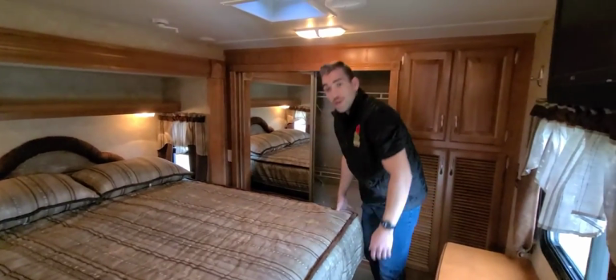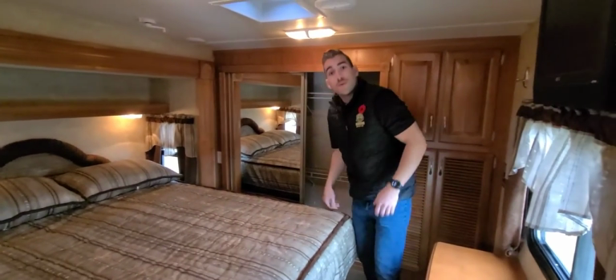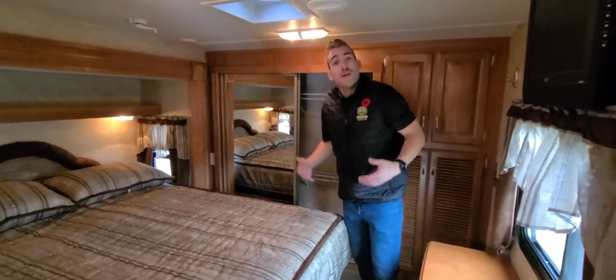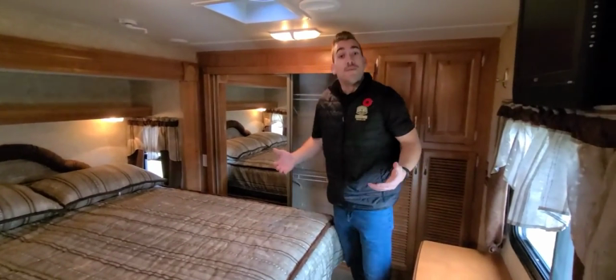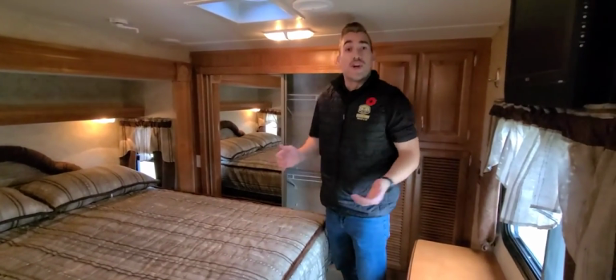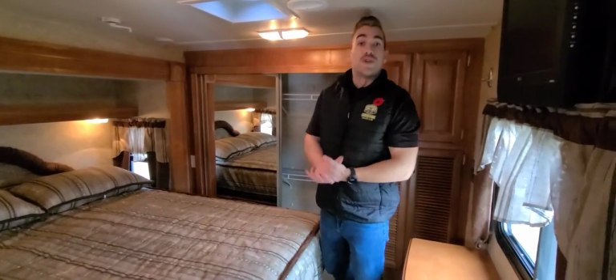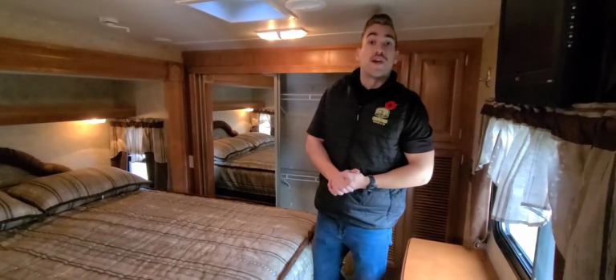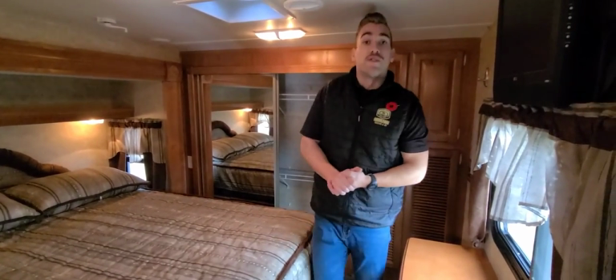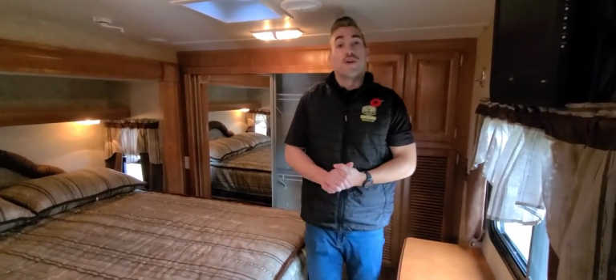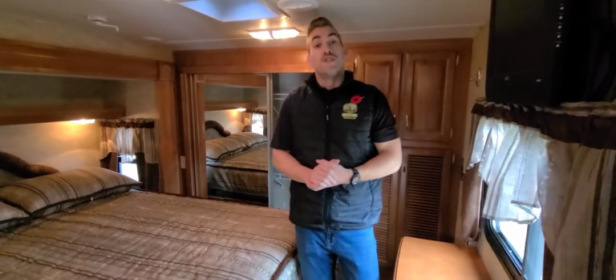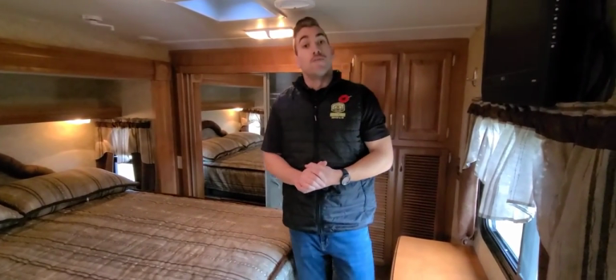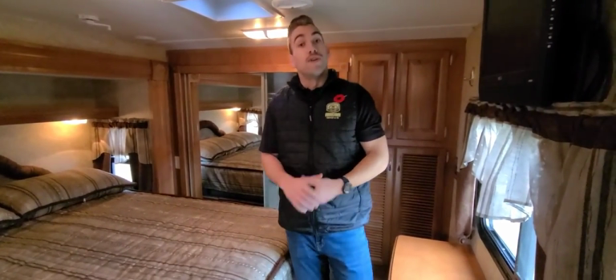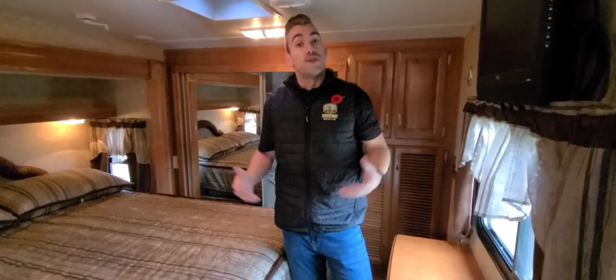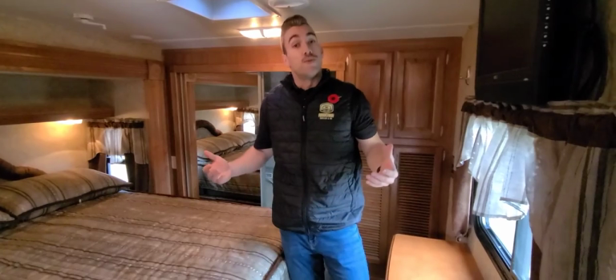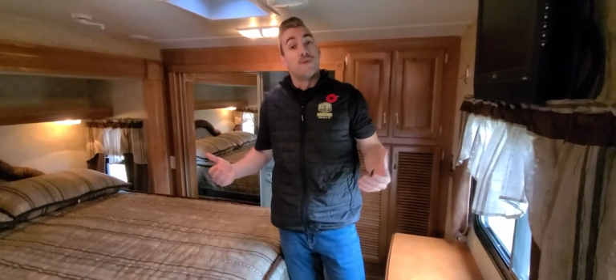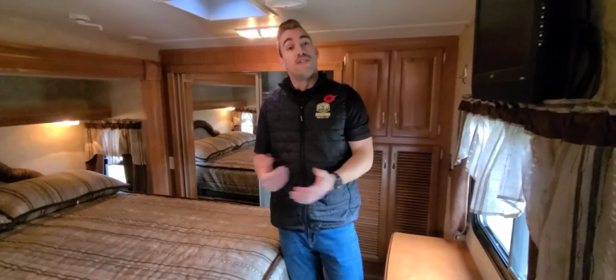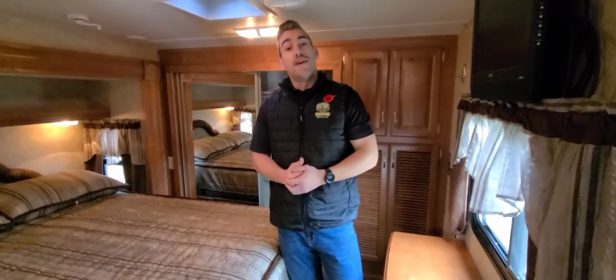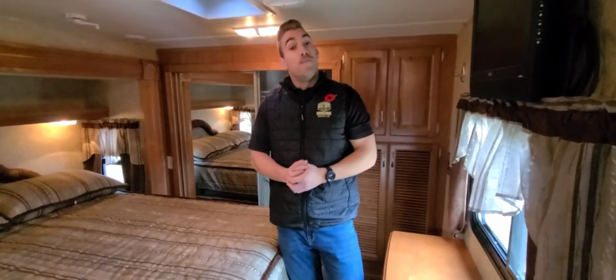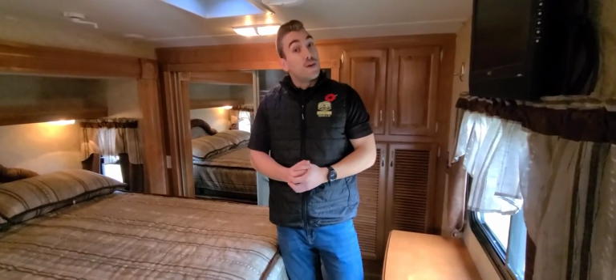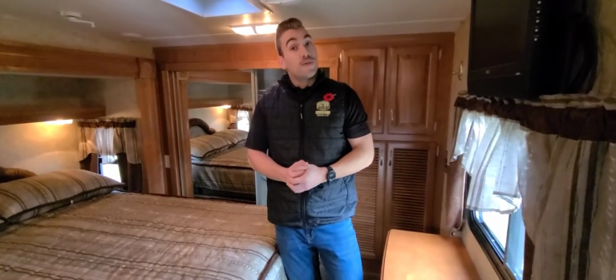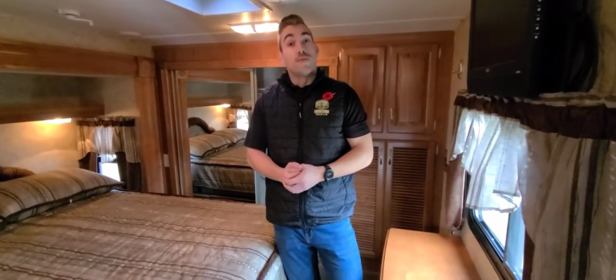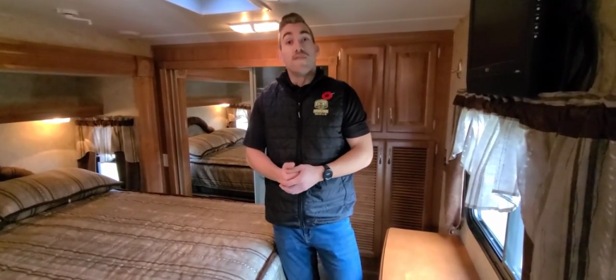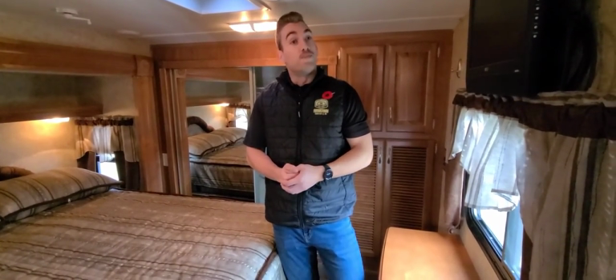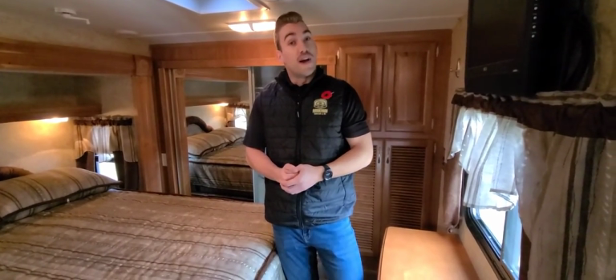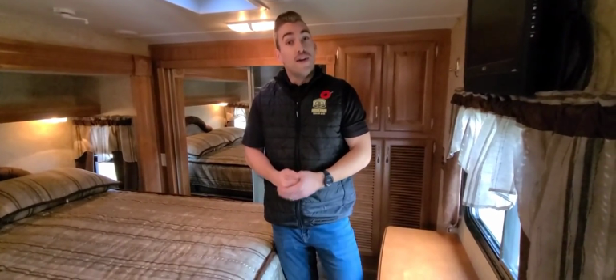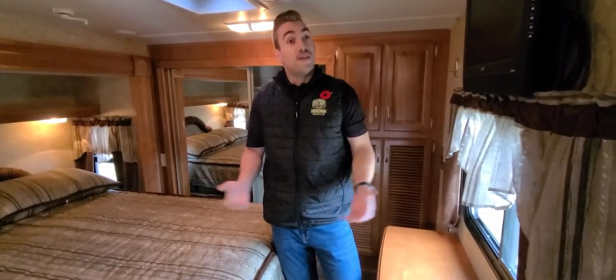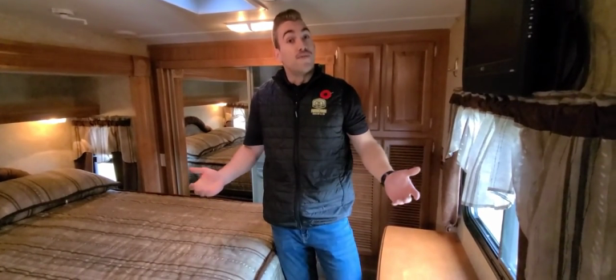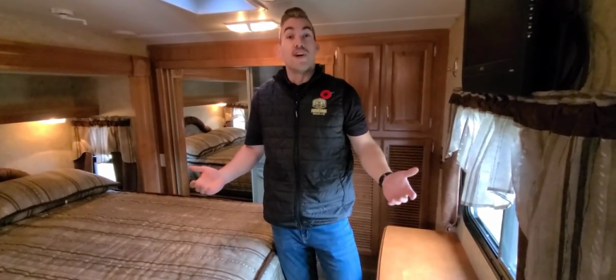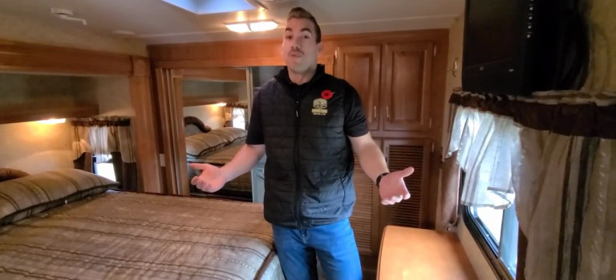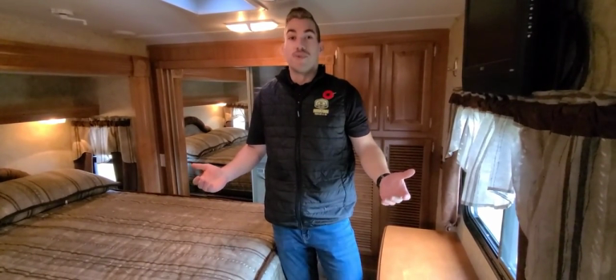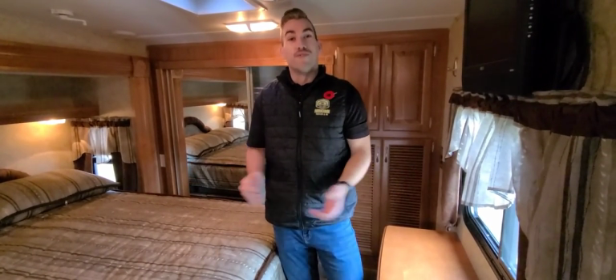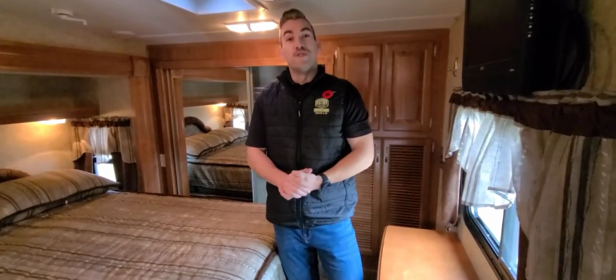So once again, my name is Travis at RCAN RV out in Carstairs, Alberta. This is our 2010 Mako 33 FSBI. Thank you for your time, and we look forward to hearing from you soon.